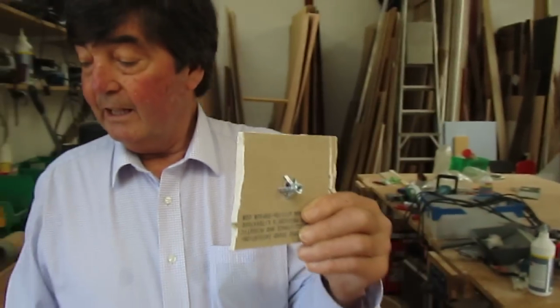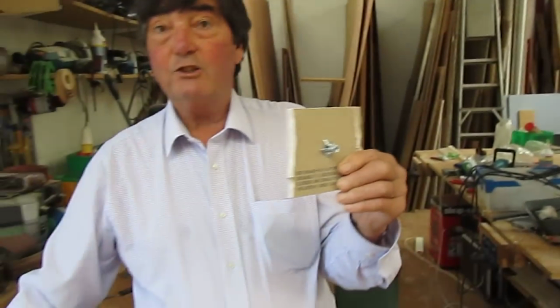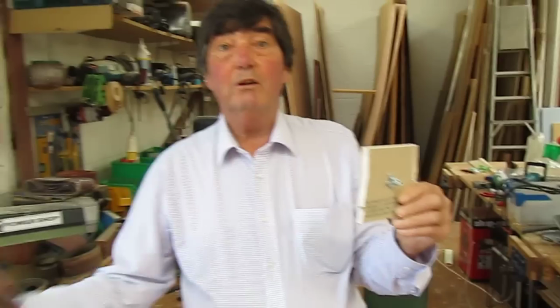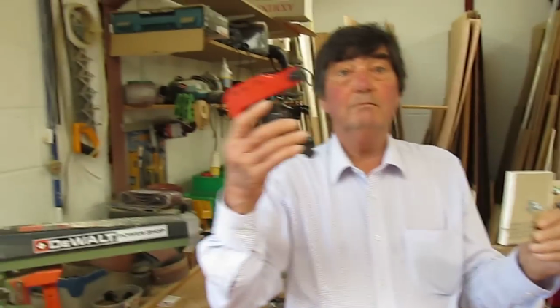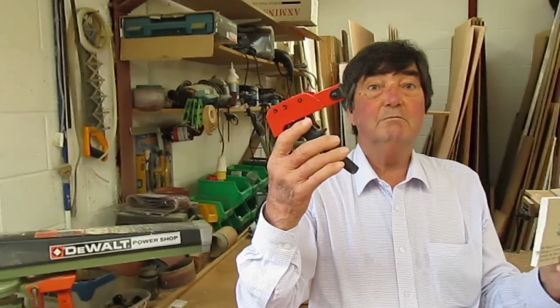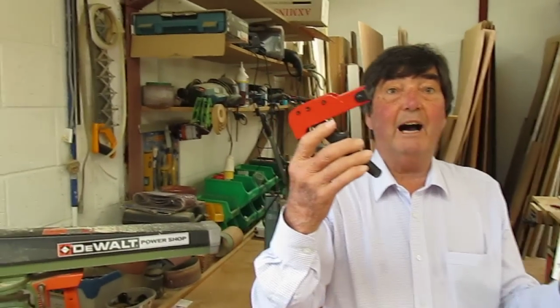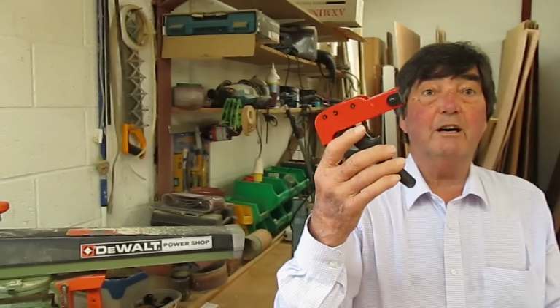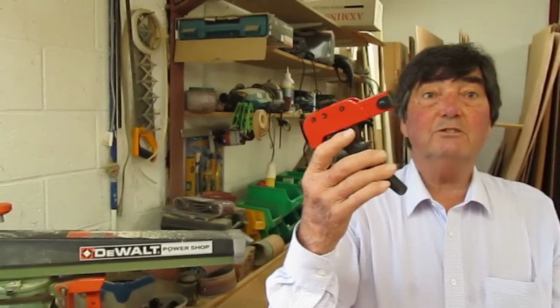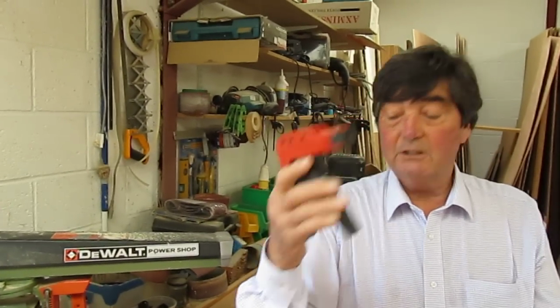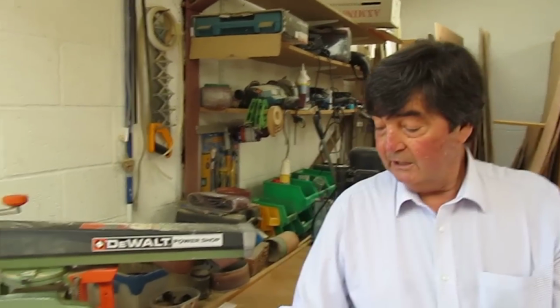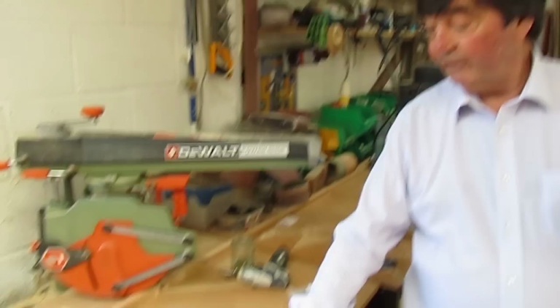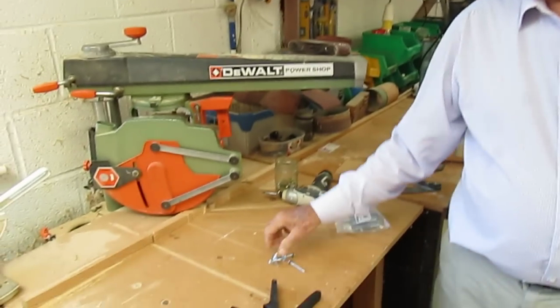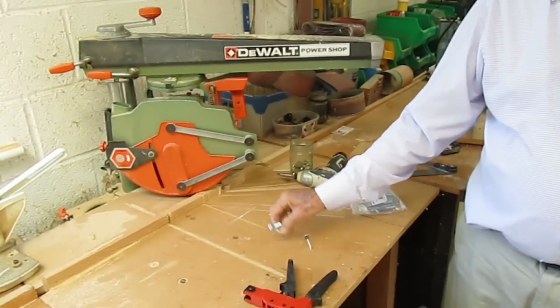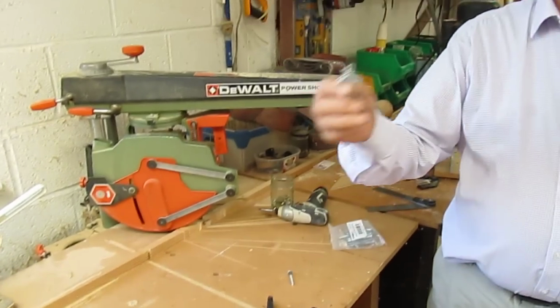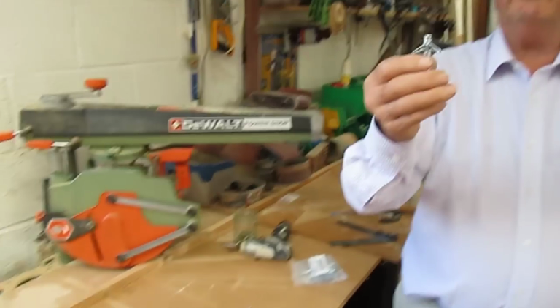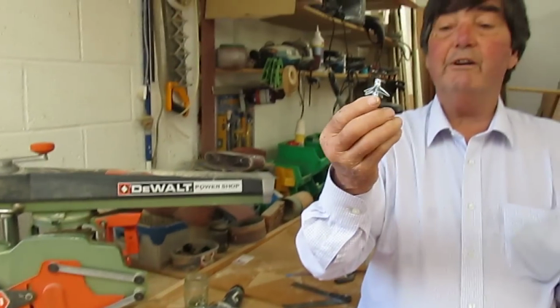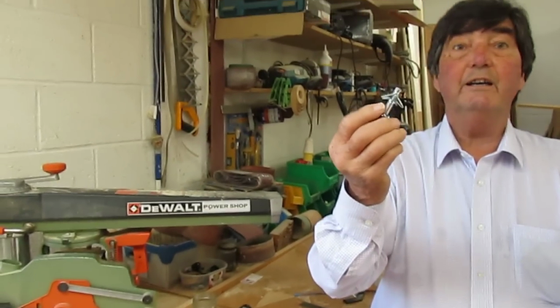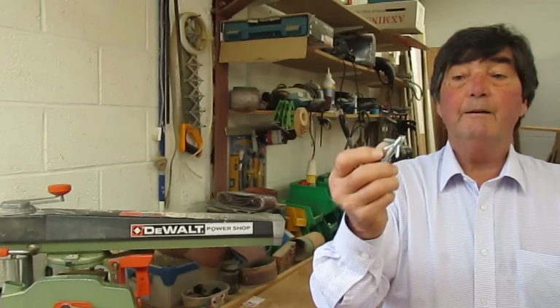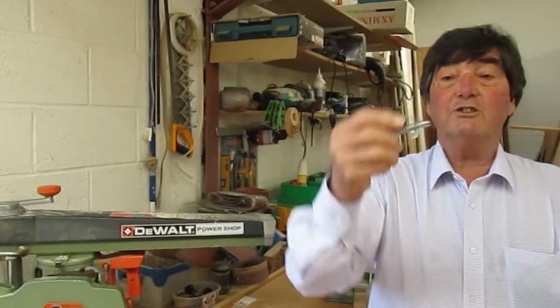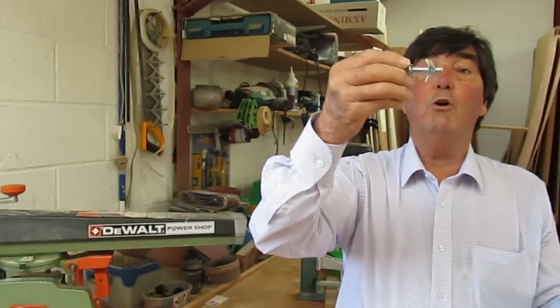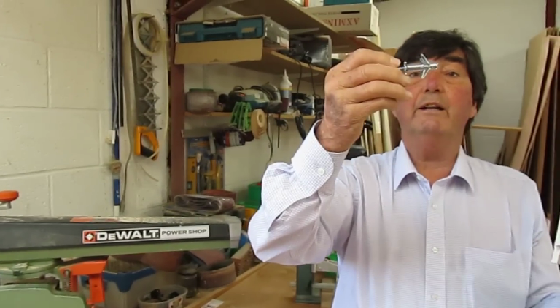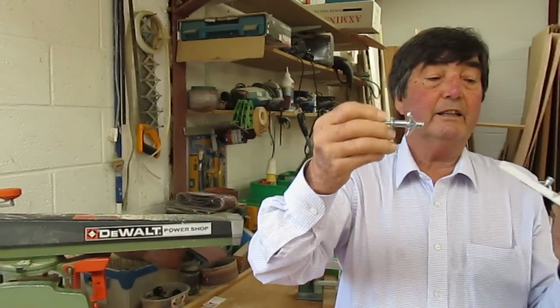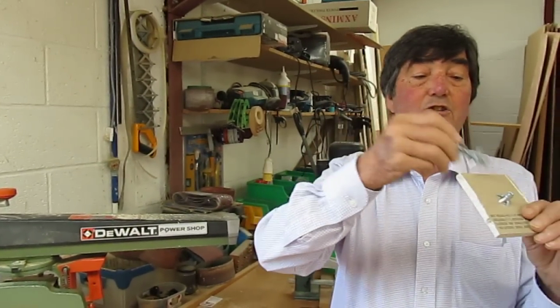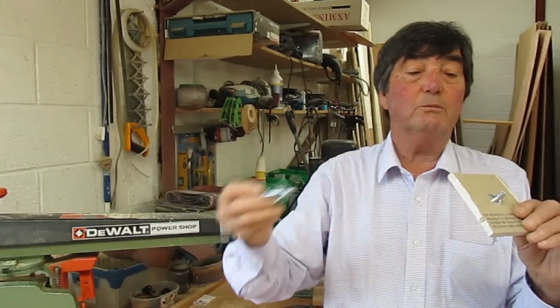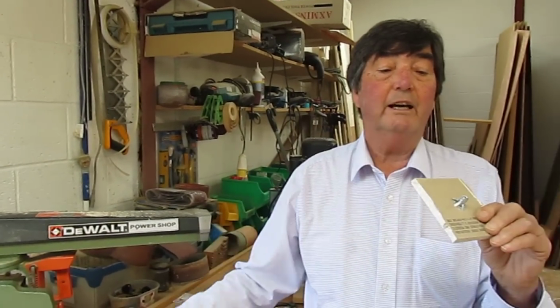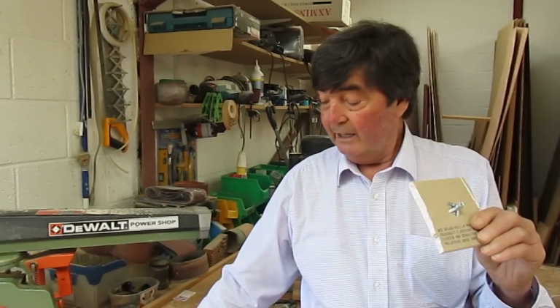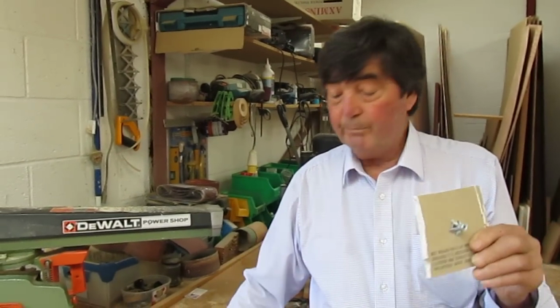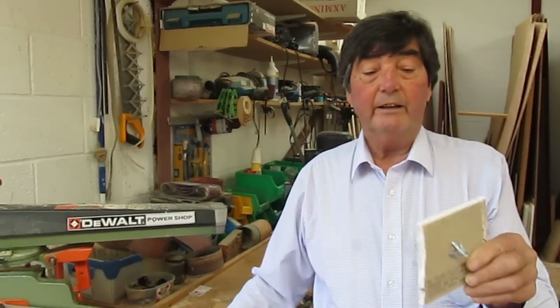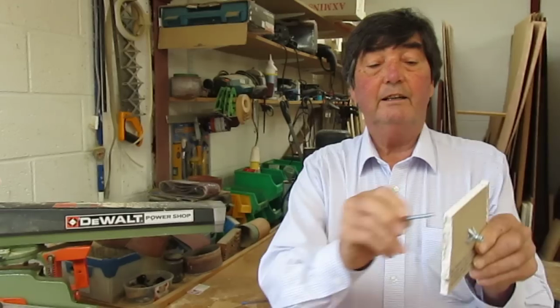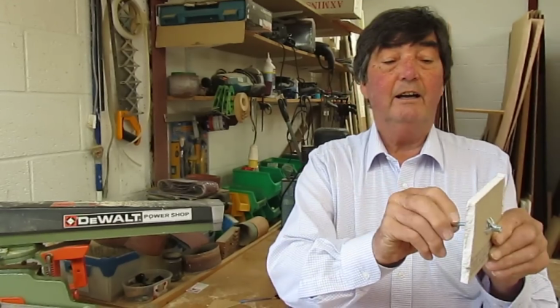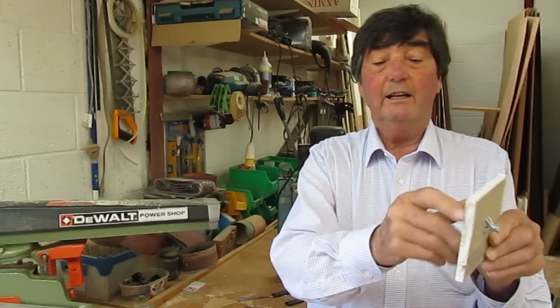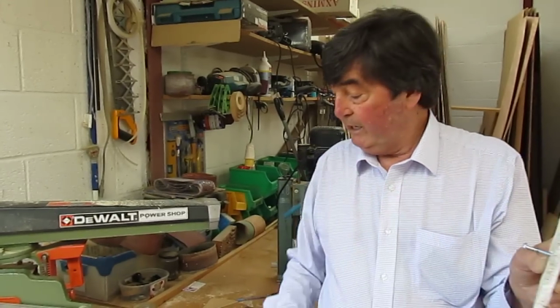That tool is about eight or nine pounds. These fixings are available from Screwfix wherever. That's a longer one, this is a shorter one. They're brilliant.